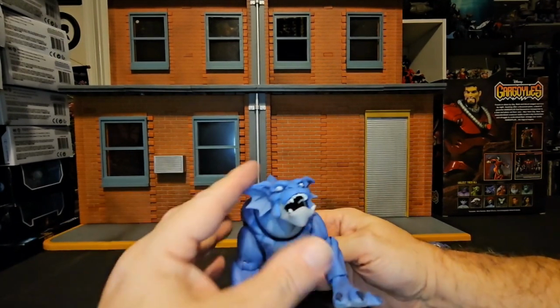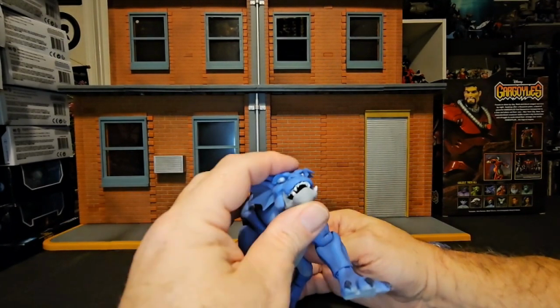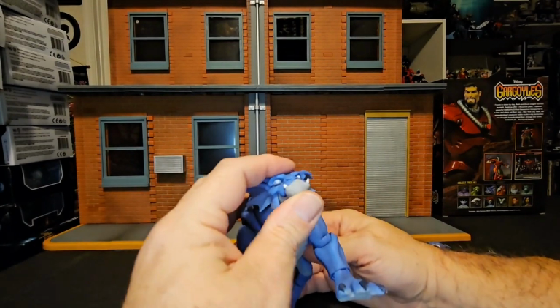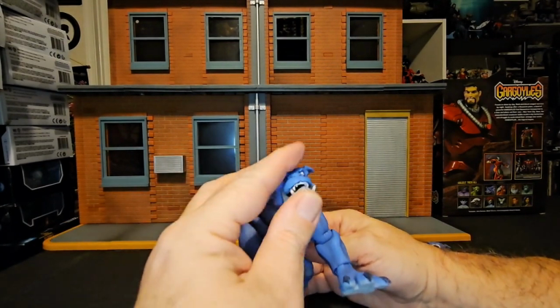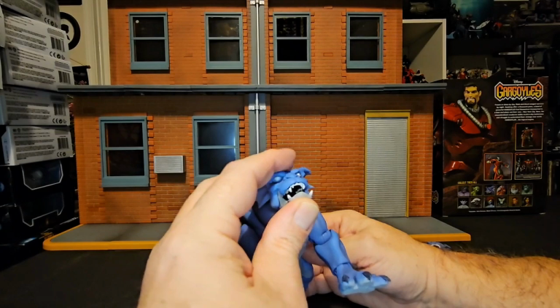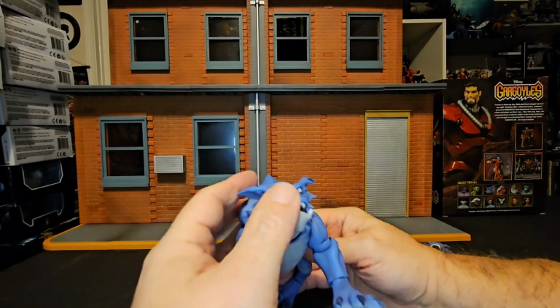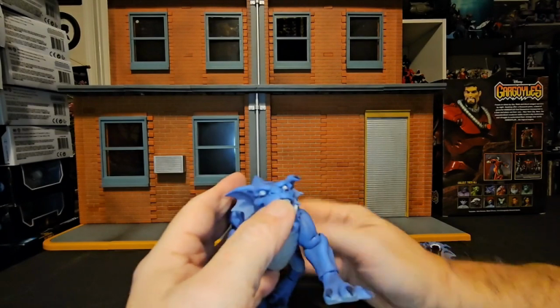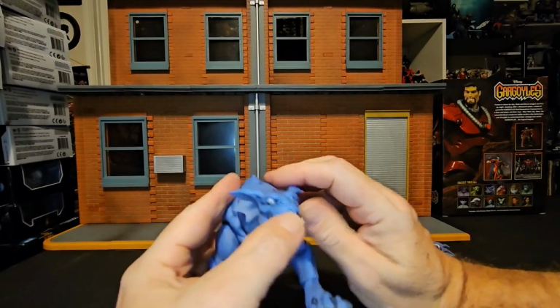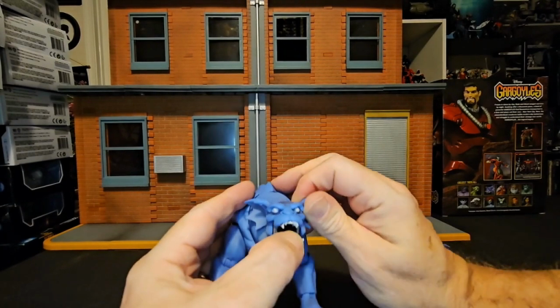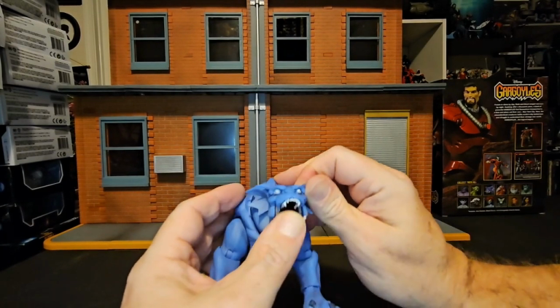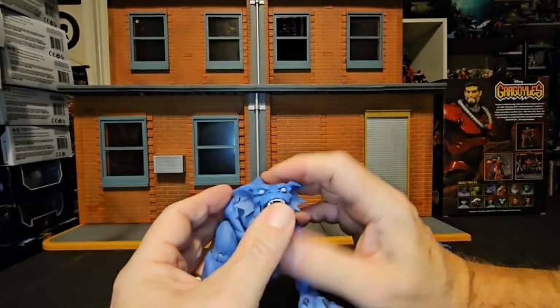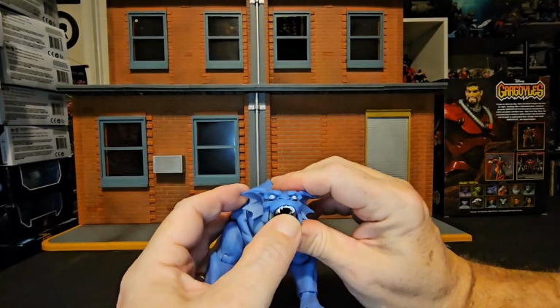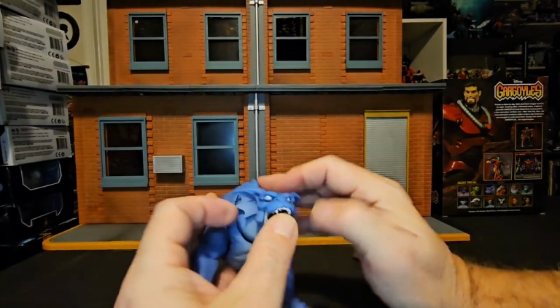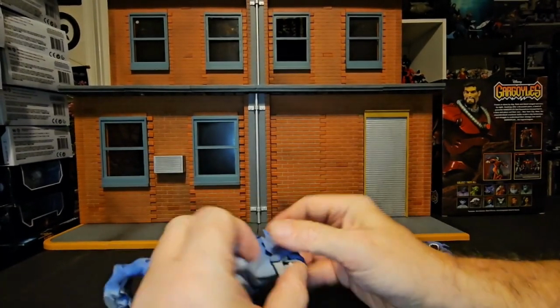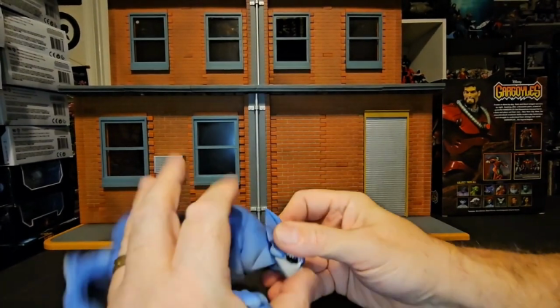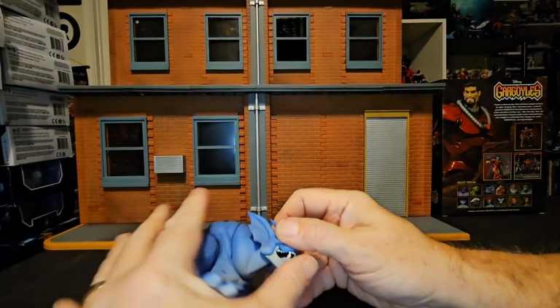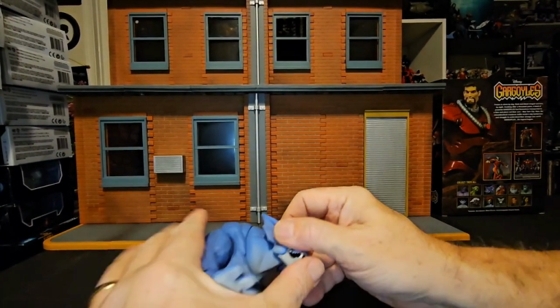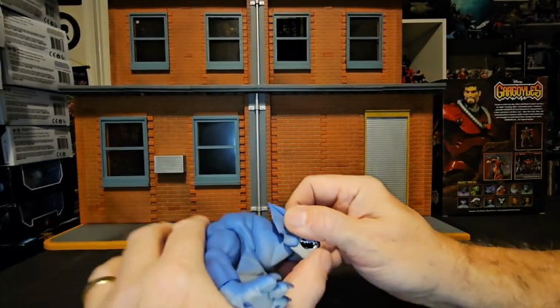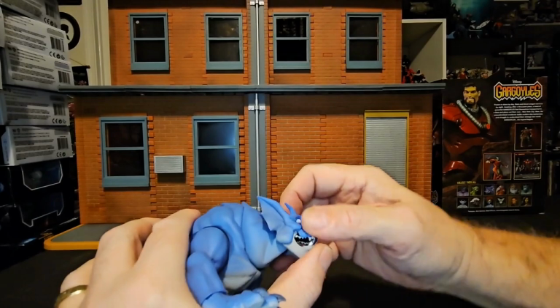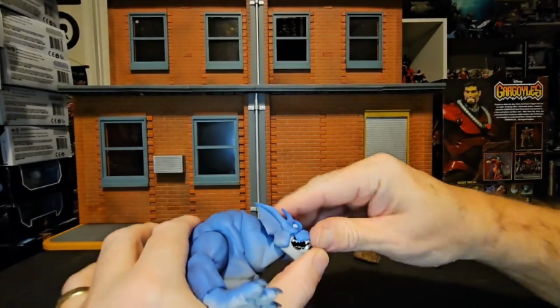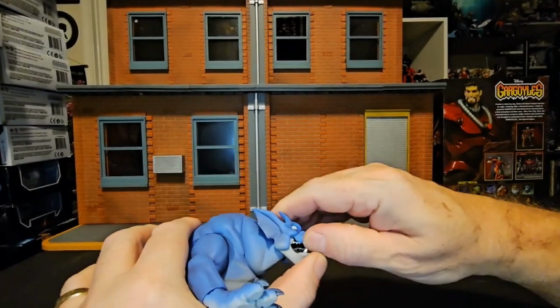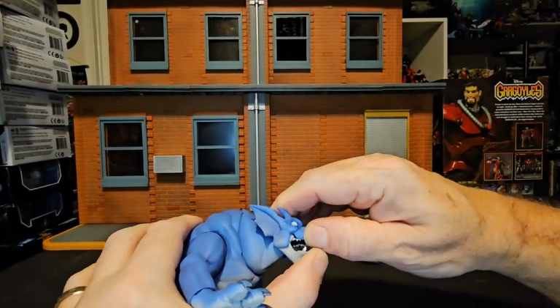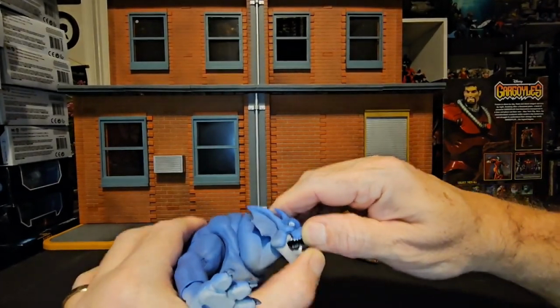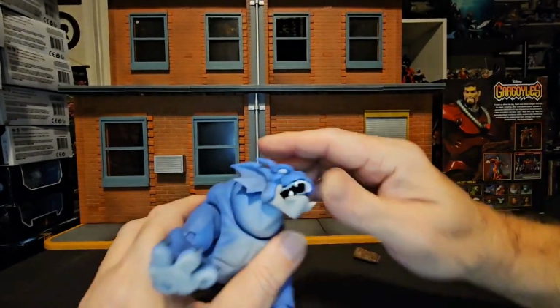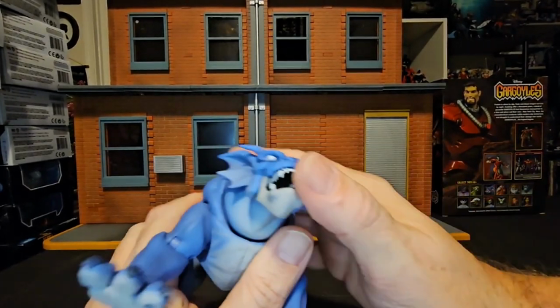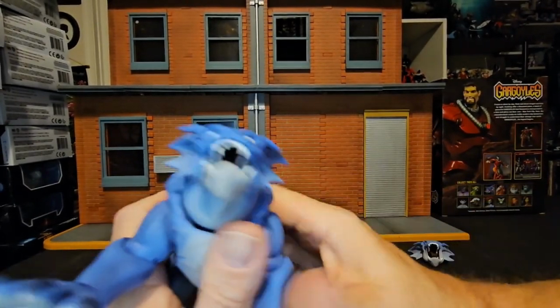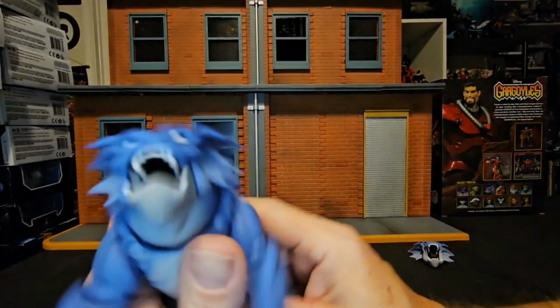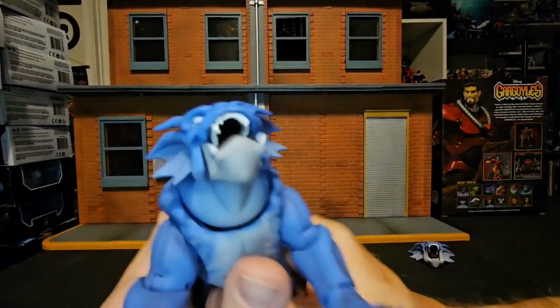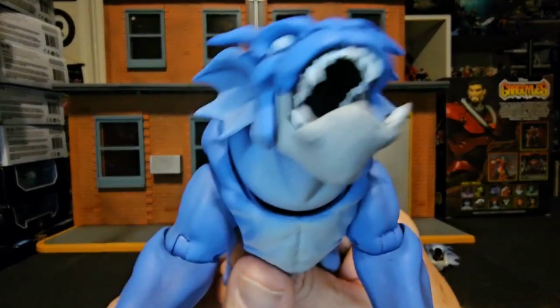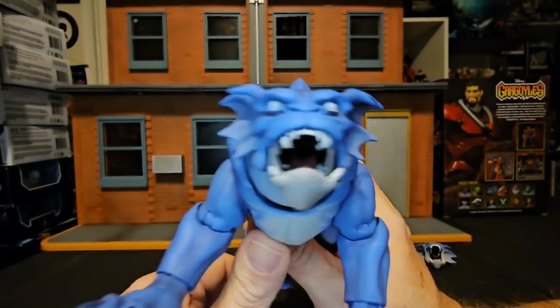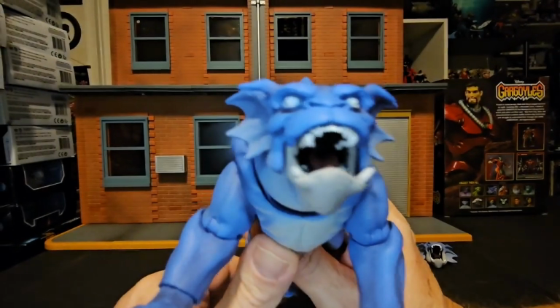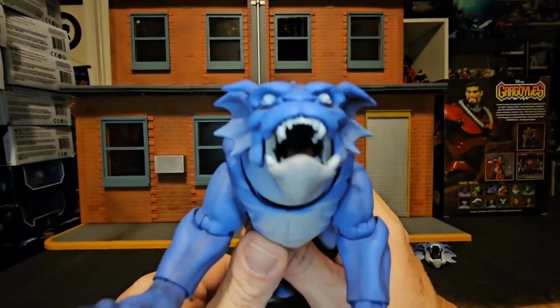Whereas the other face is just closed, this one opens a little bit so you can get a look at that mouth there.